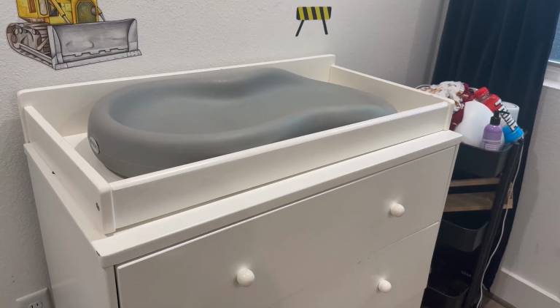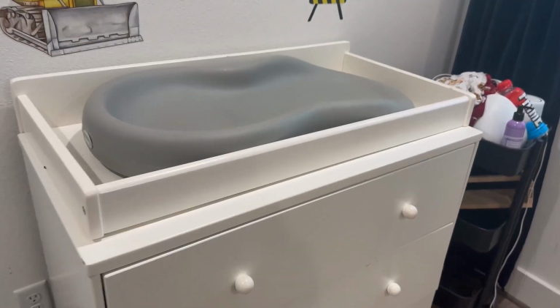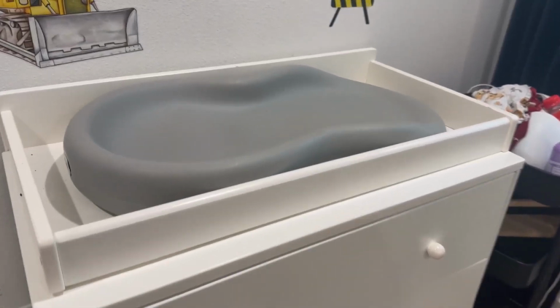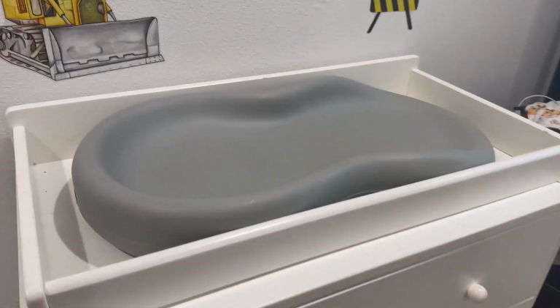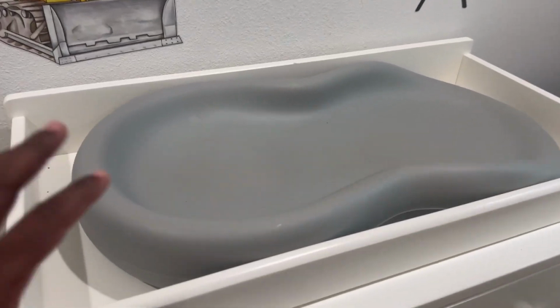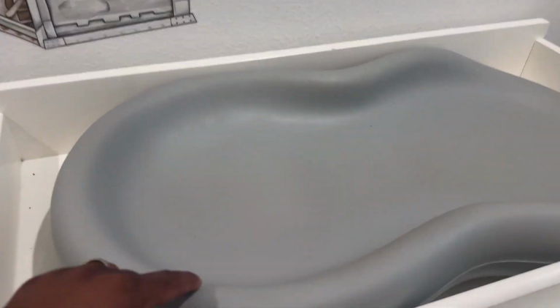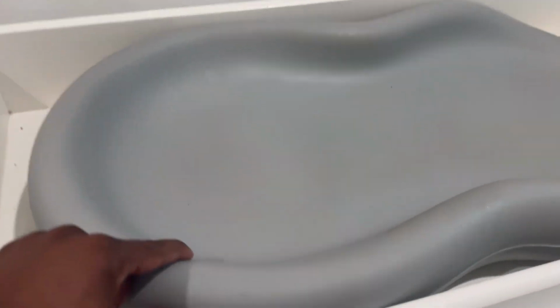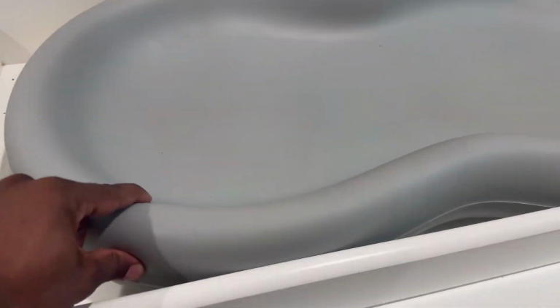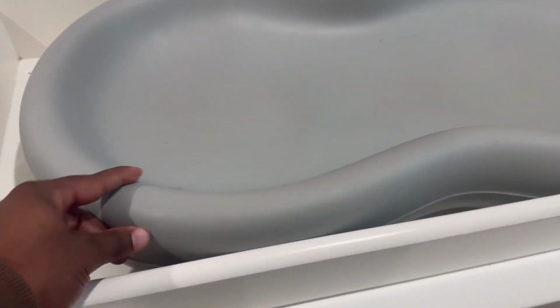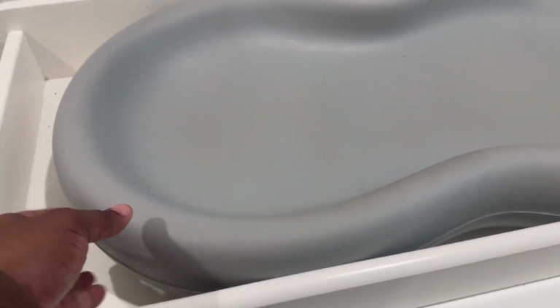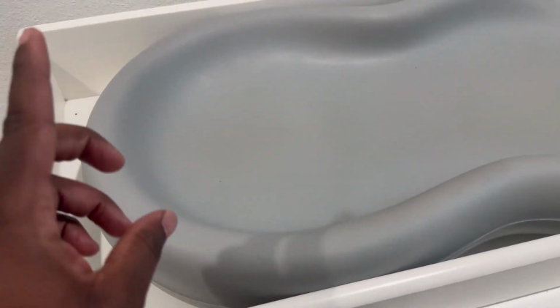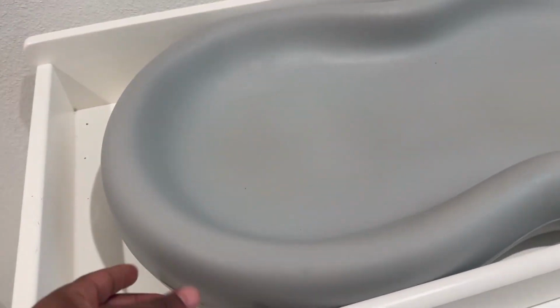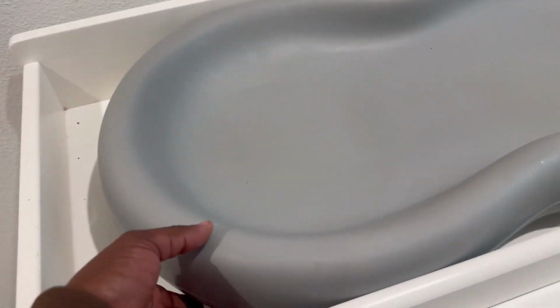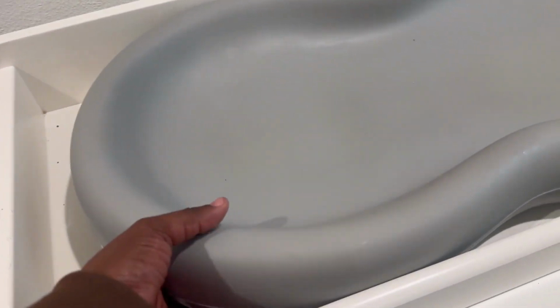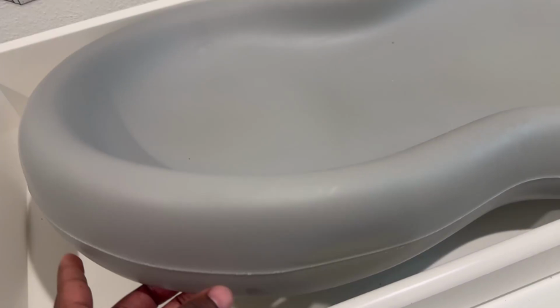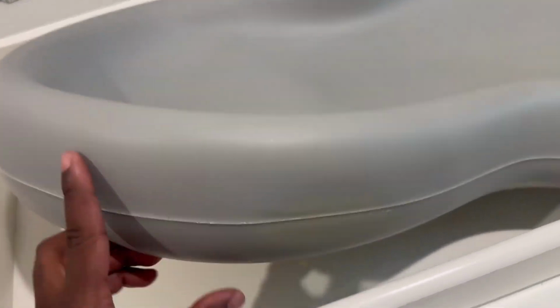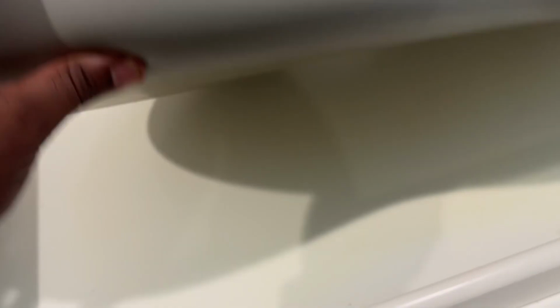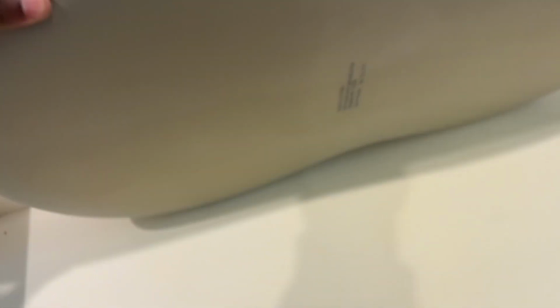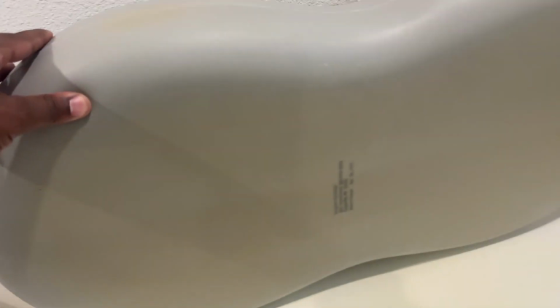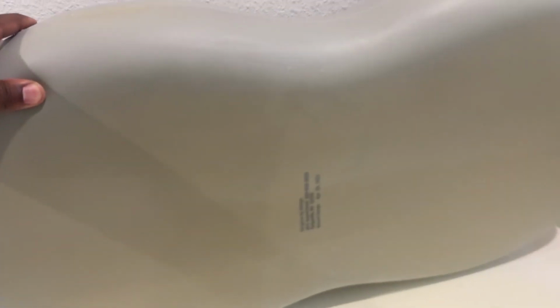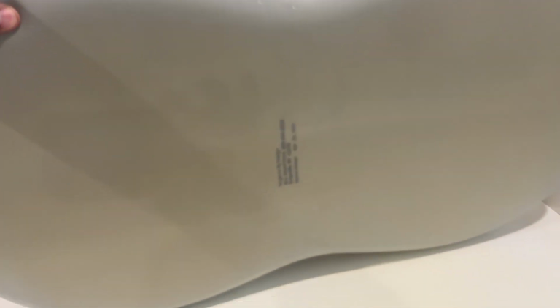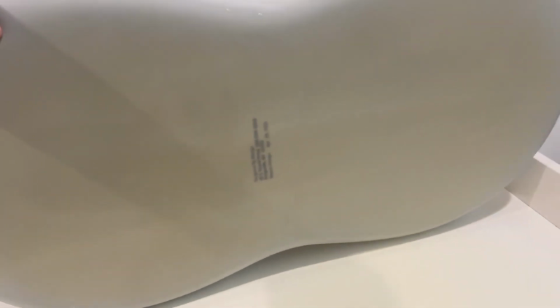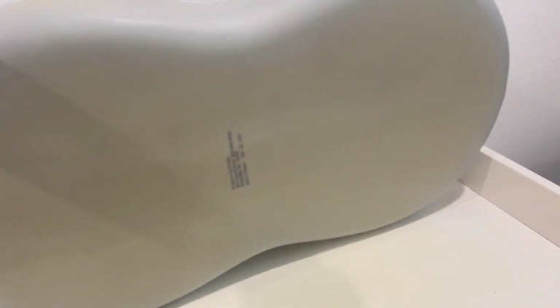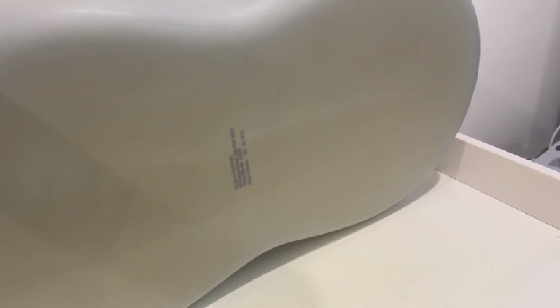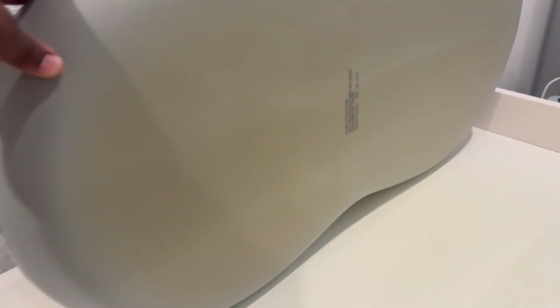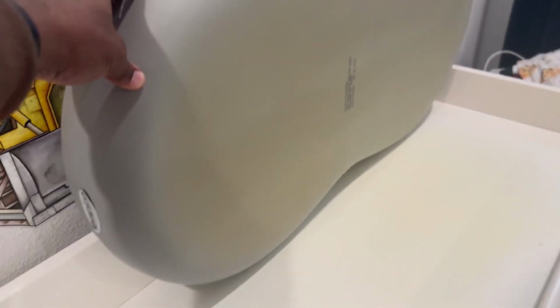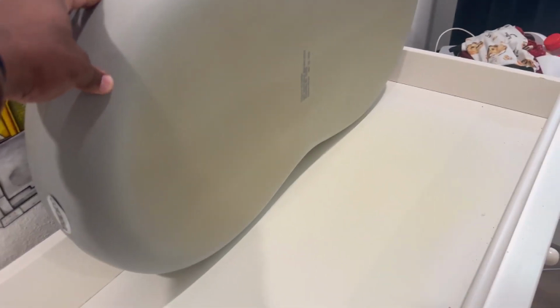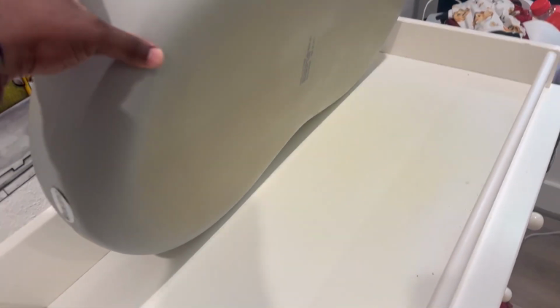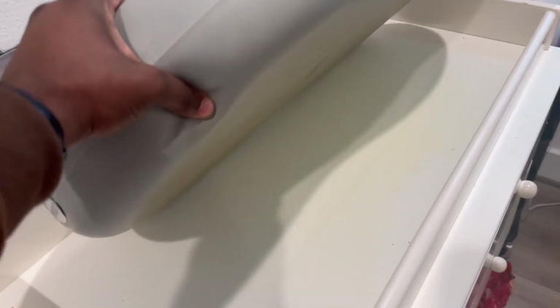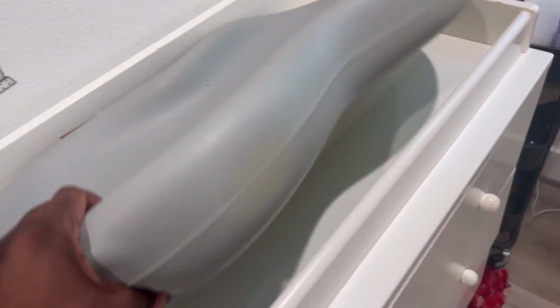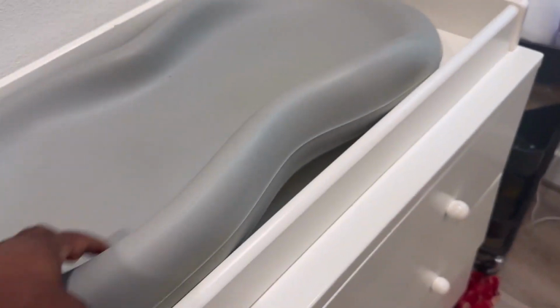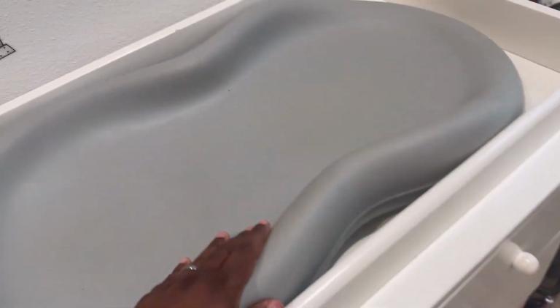We've used this changing pad for over two years now and we've had two babies, so we've used both babies on it. It's a little discolored at the bottom, but overall it still looks great and is in really good condition.